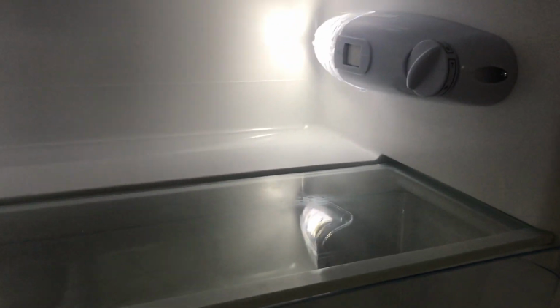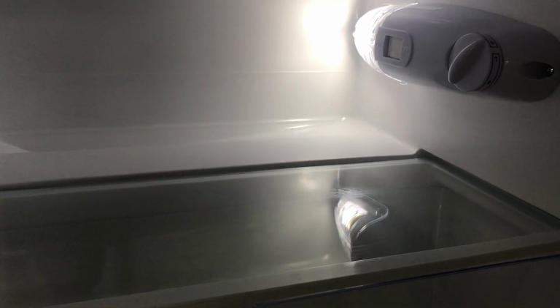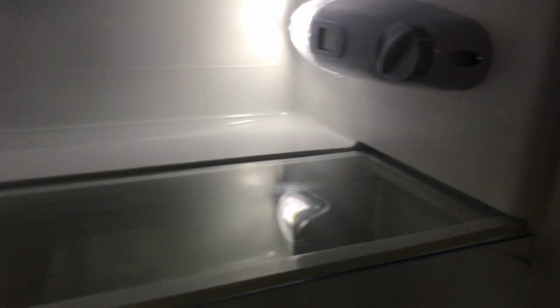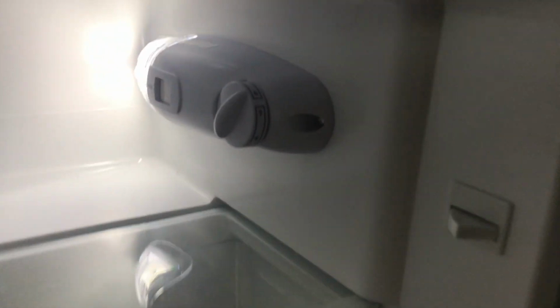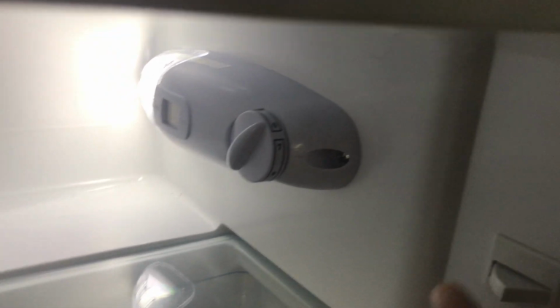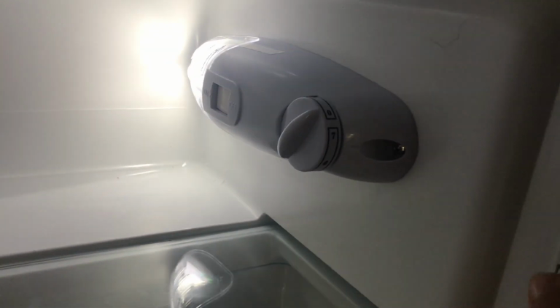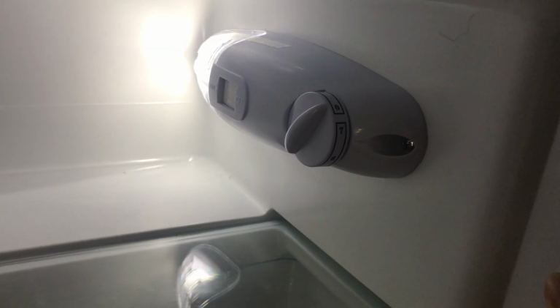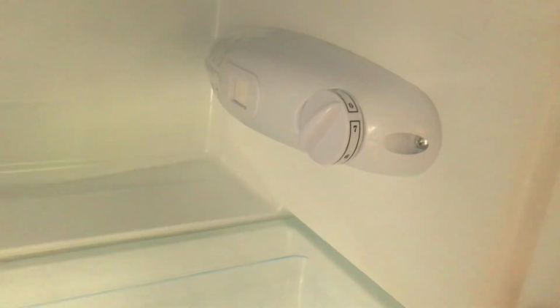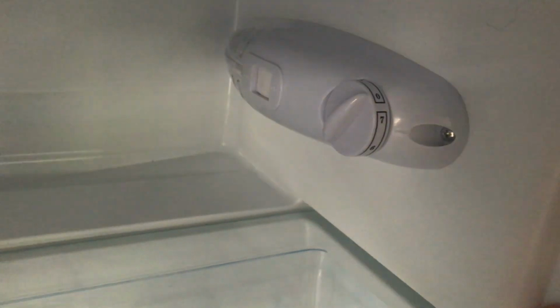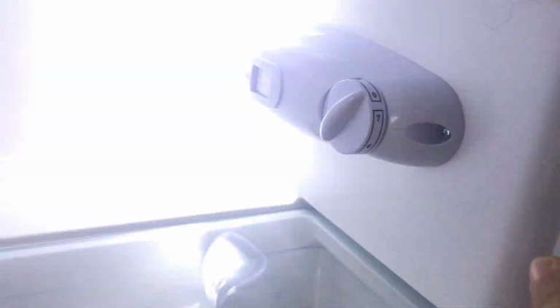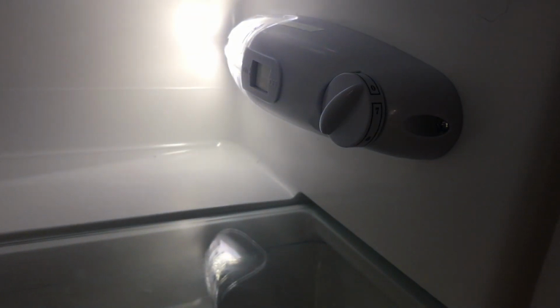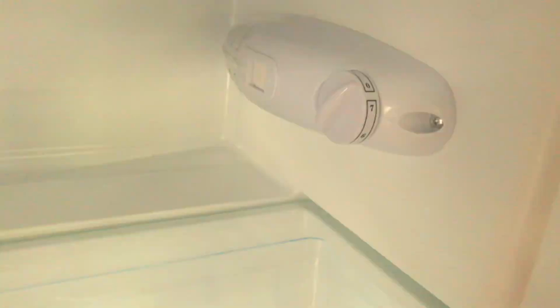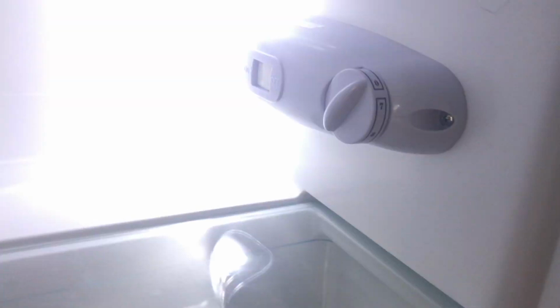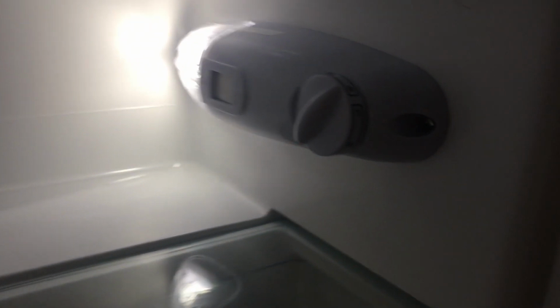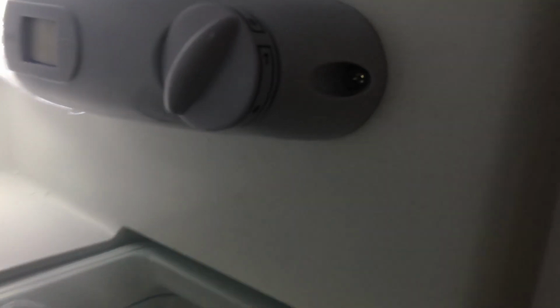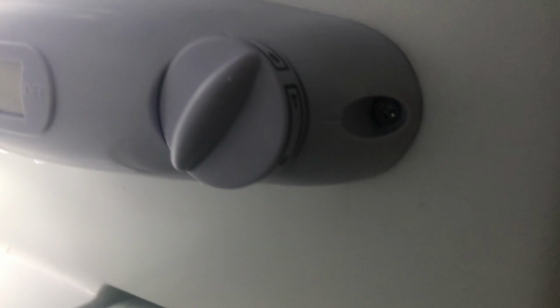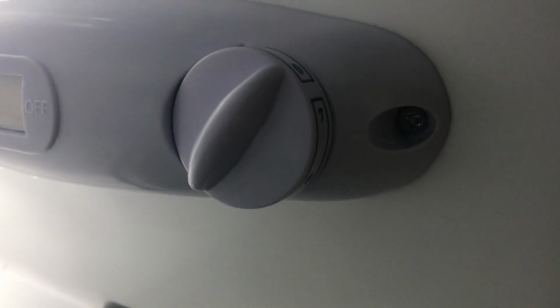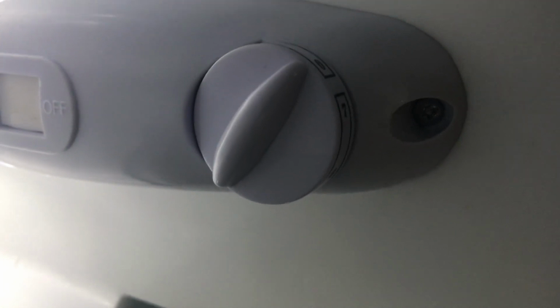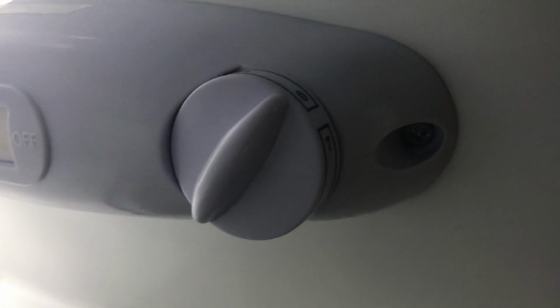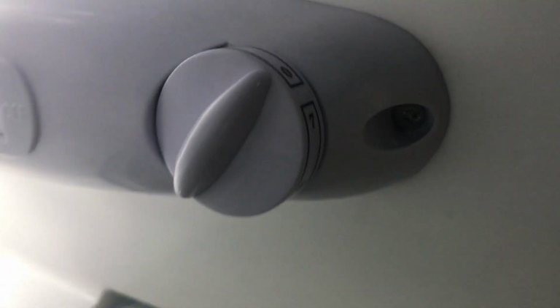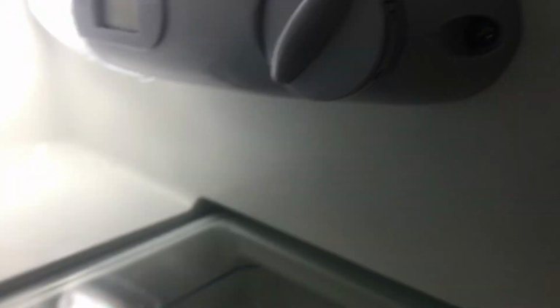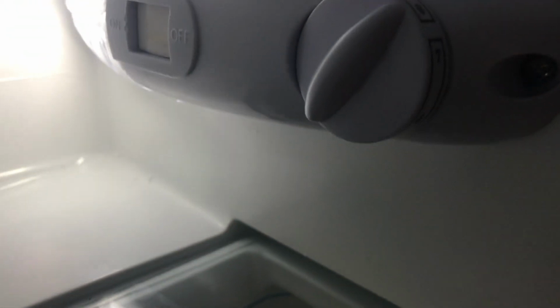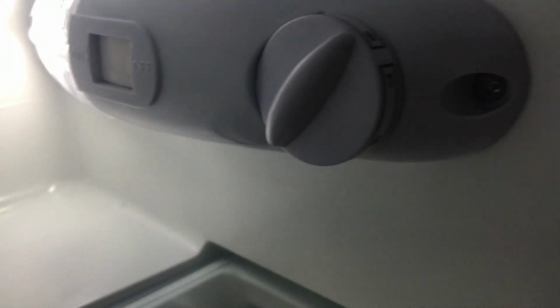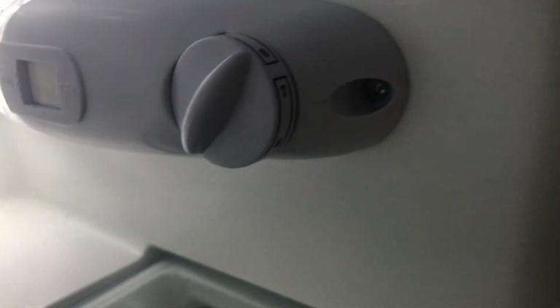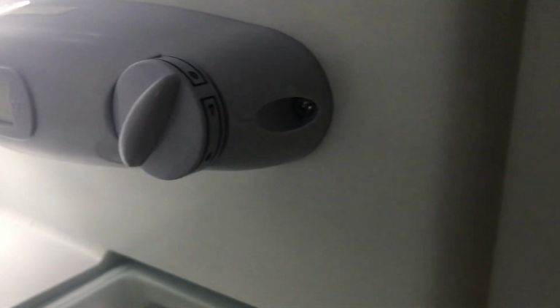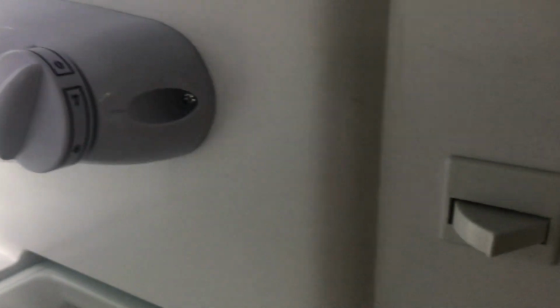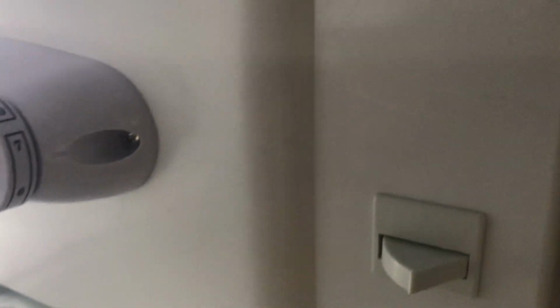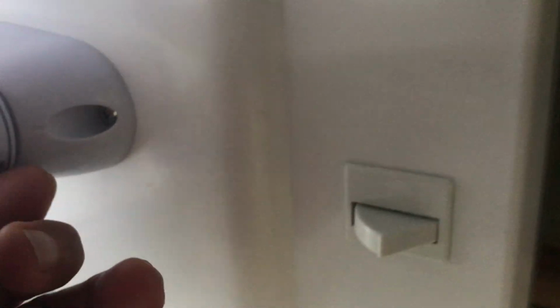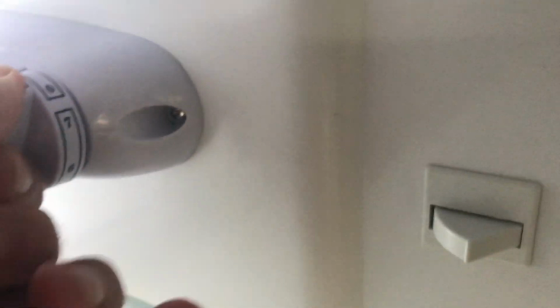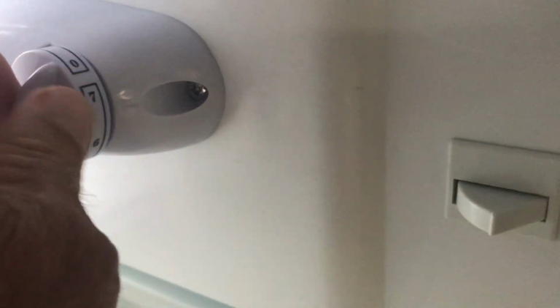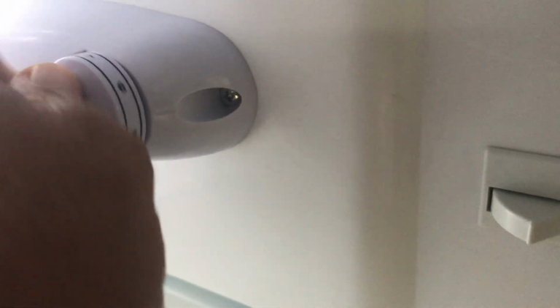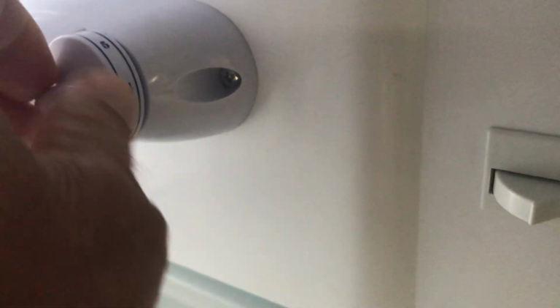So you can see the light's on. Turn it off, turn it on. You can see the setting there in case you think we haven't got it turned on to the correct setting — it's on seven, which is as high as it goes.